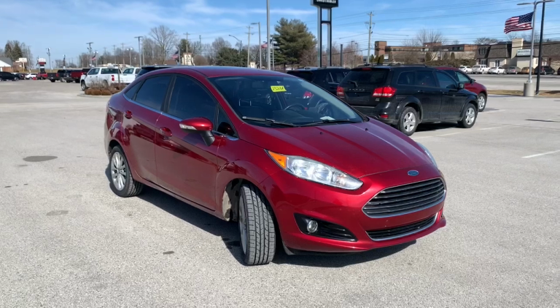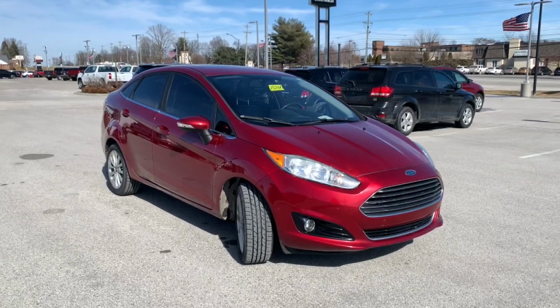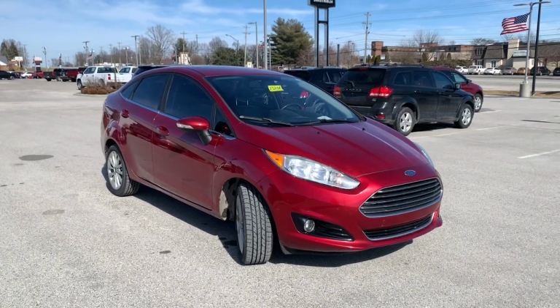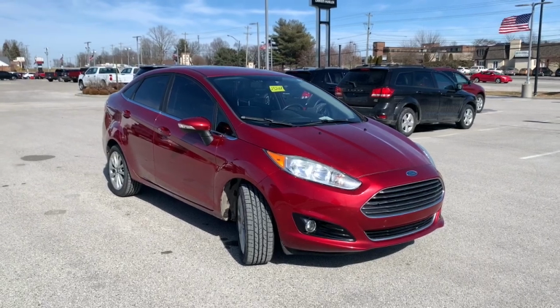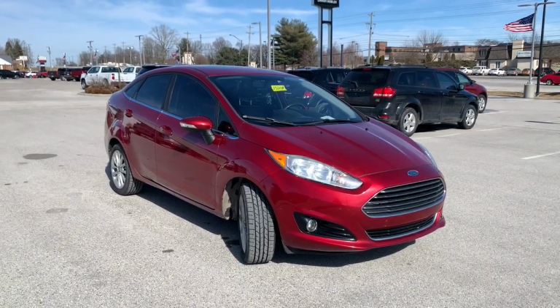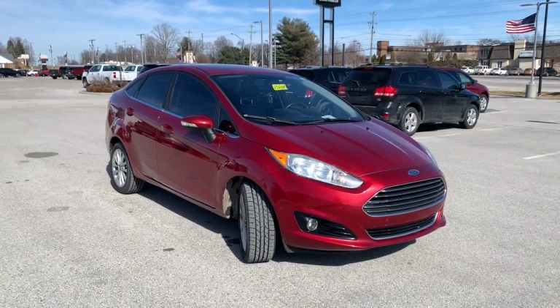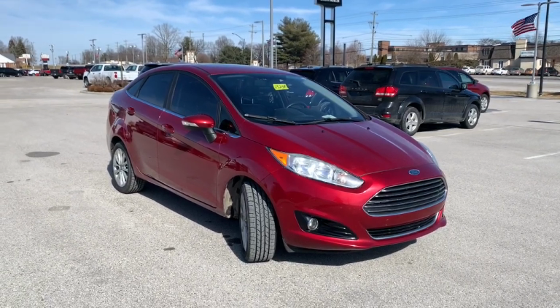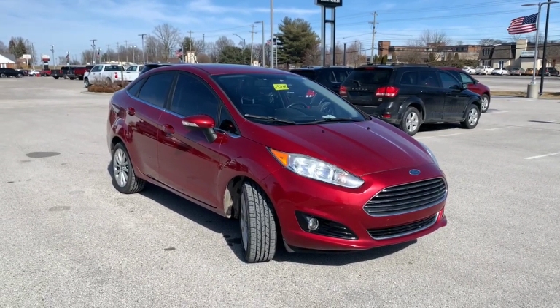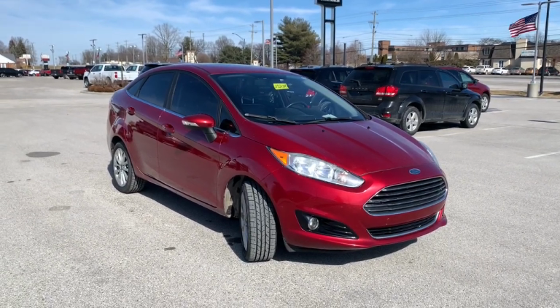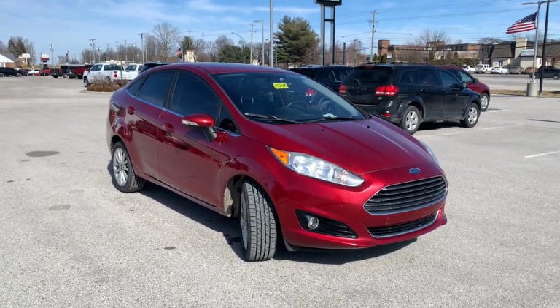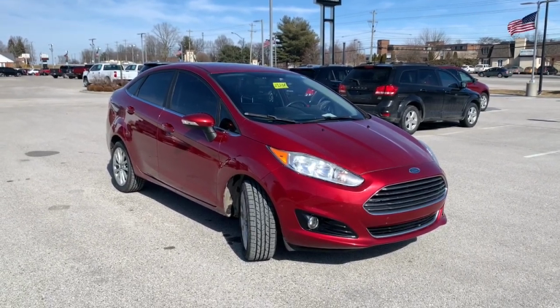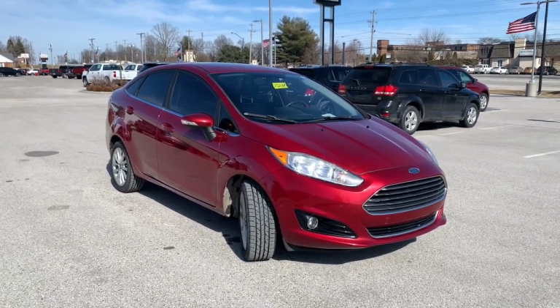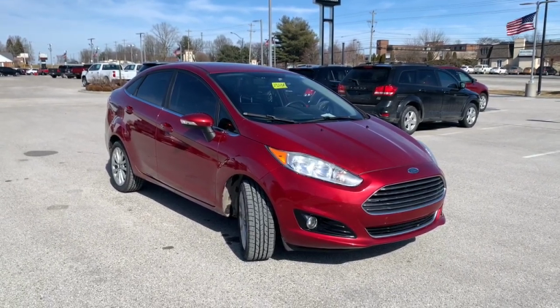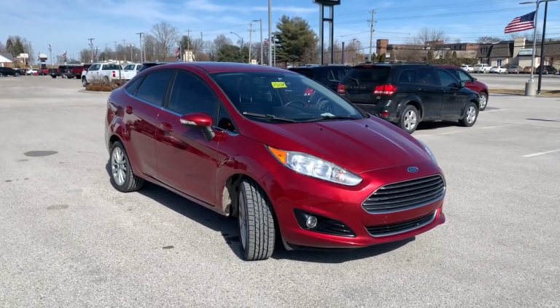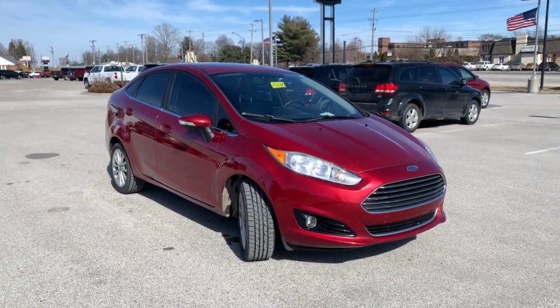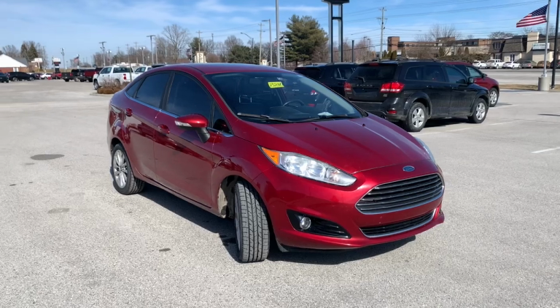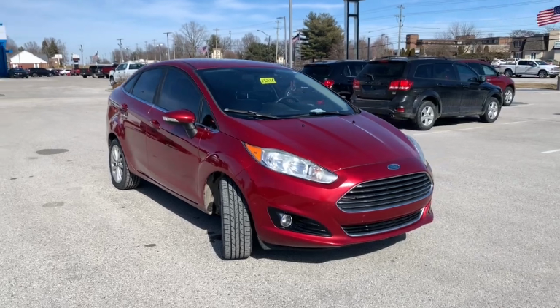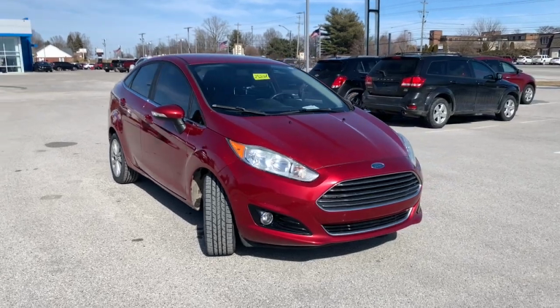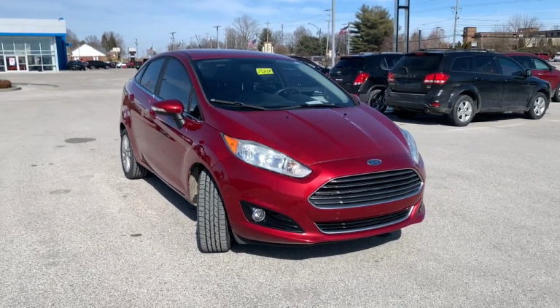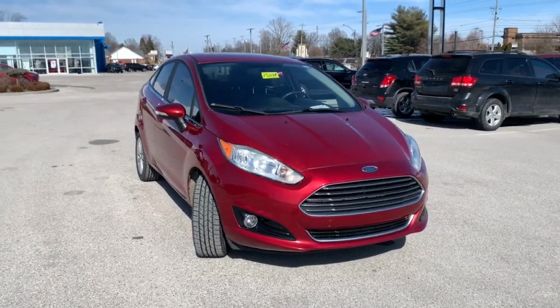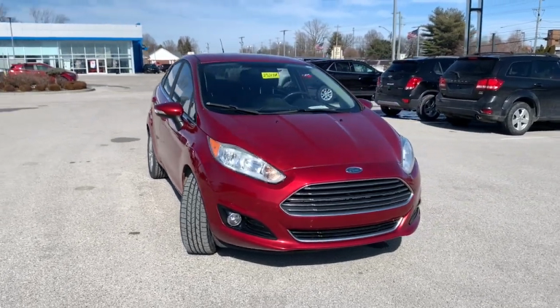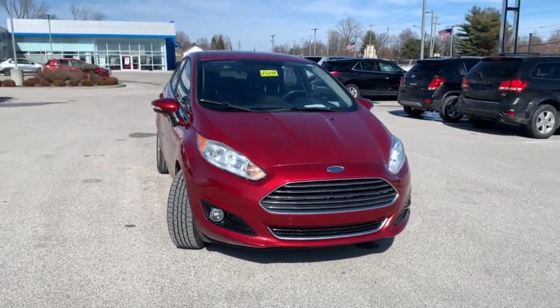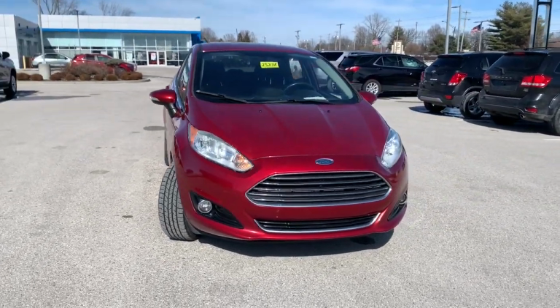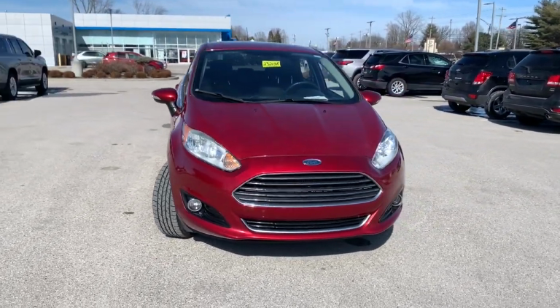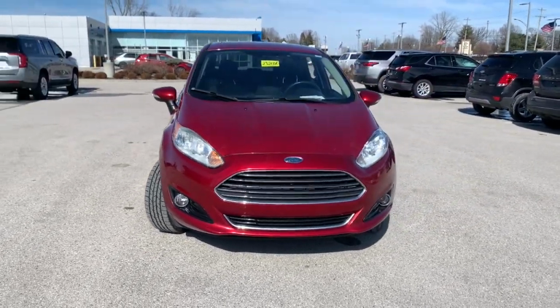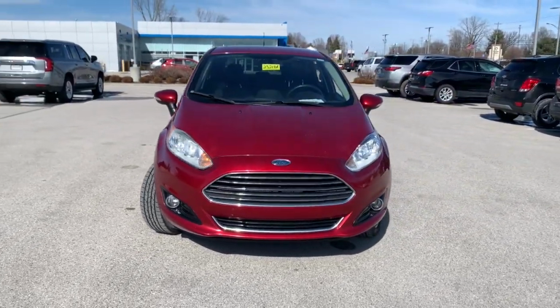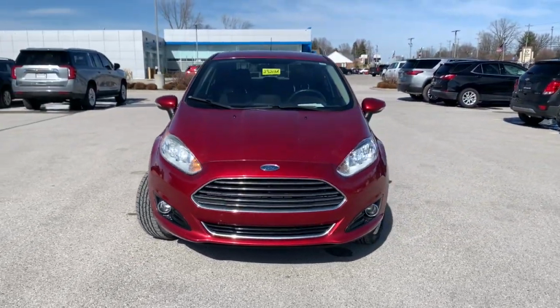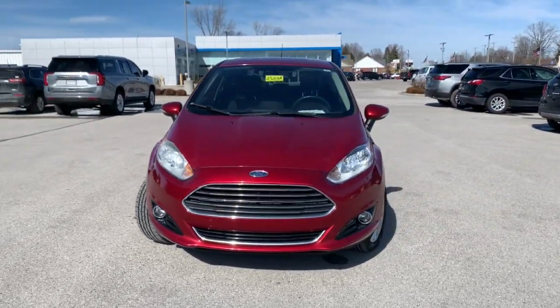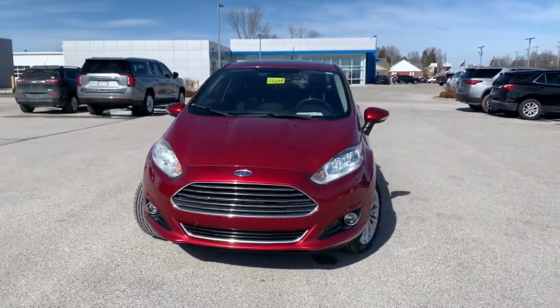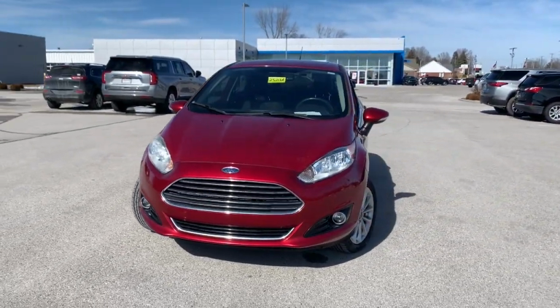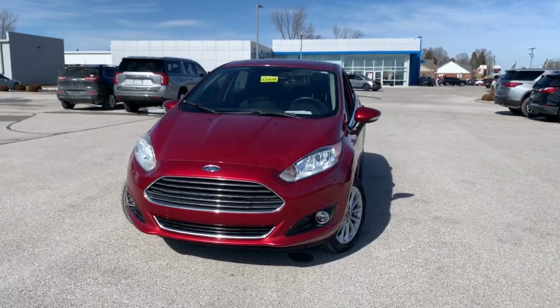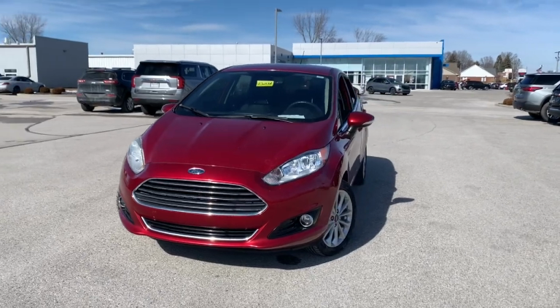This could be the car for you. The 2017 Ford Fiesta. This vehicle is an outstanding buy with fewer than 150,000 miles on the odometer.